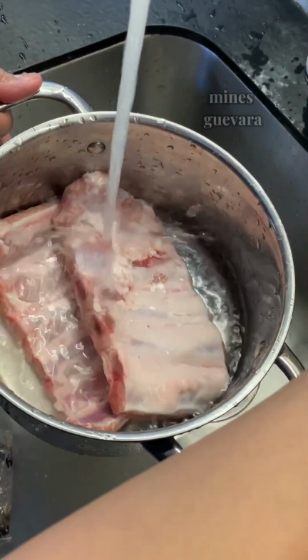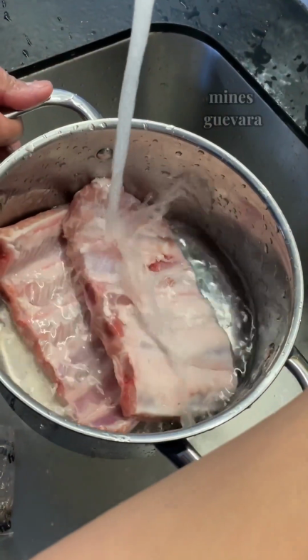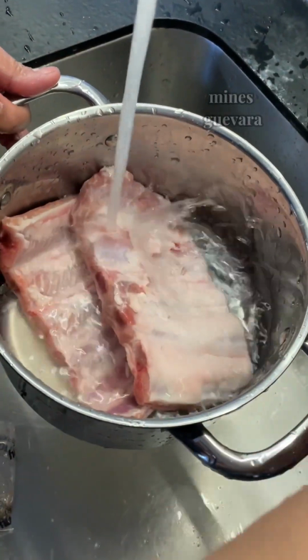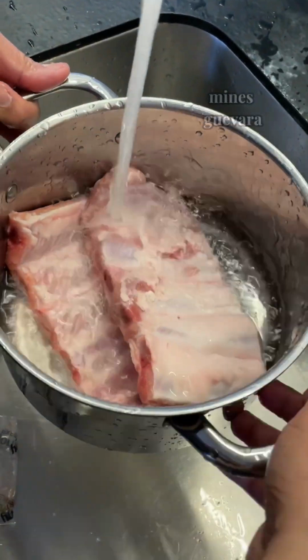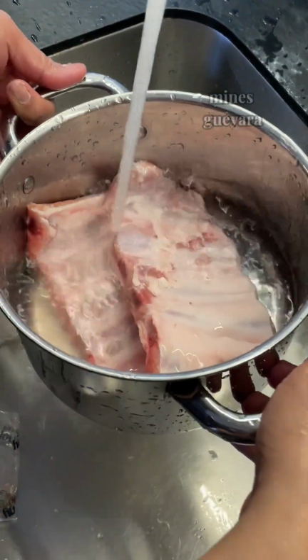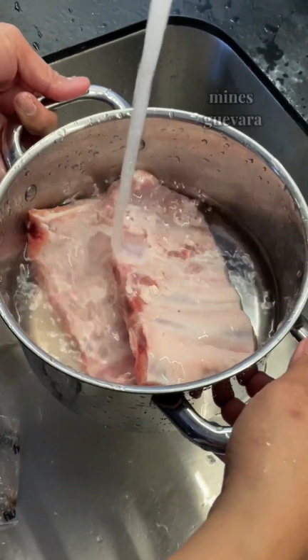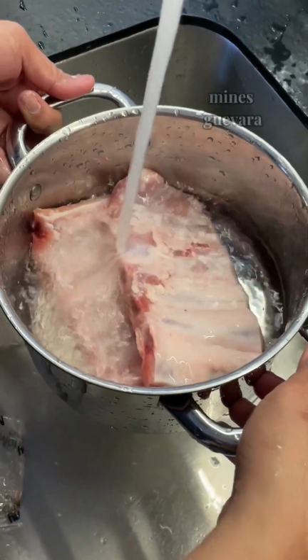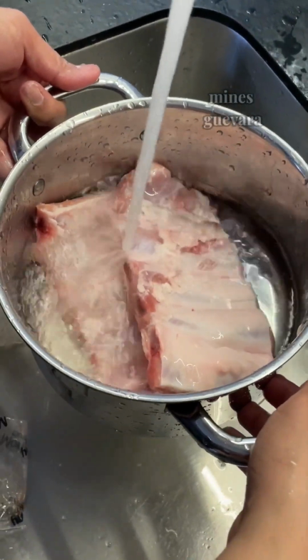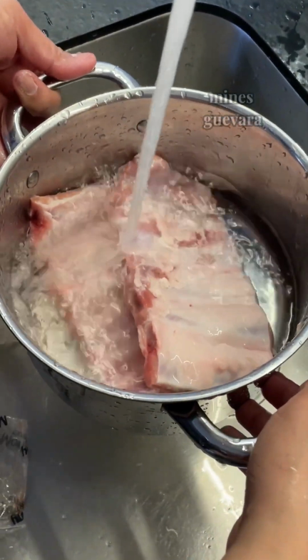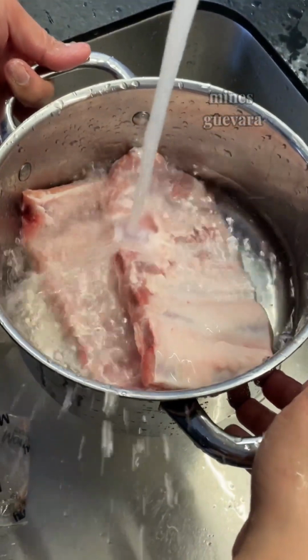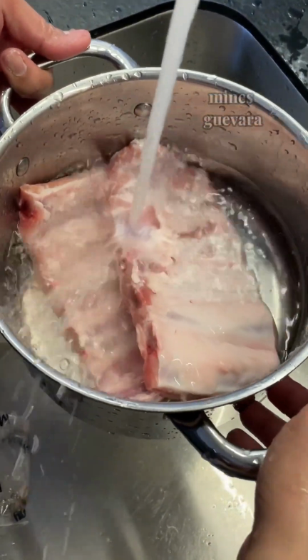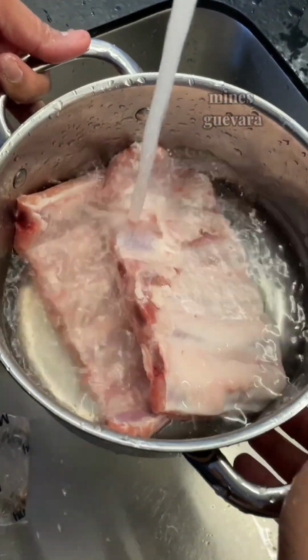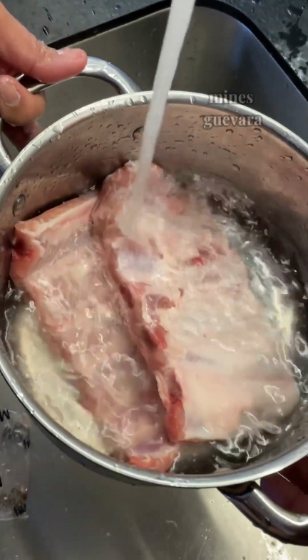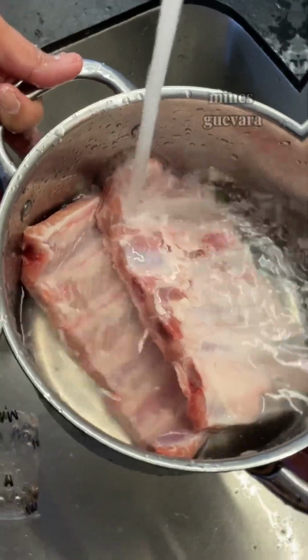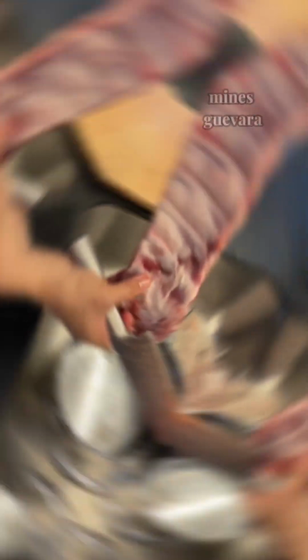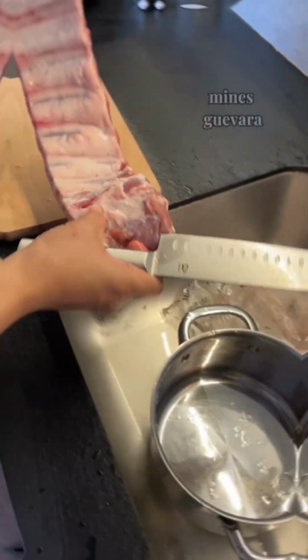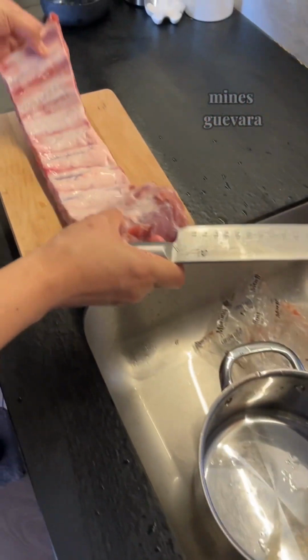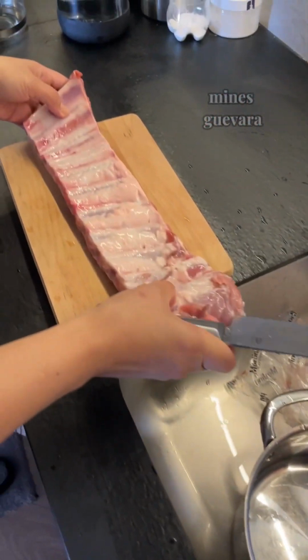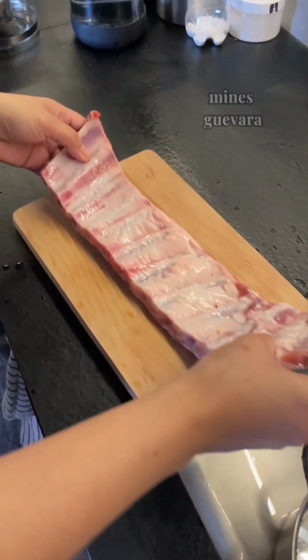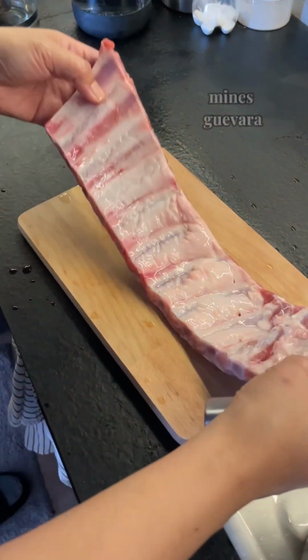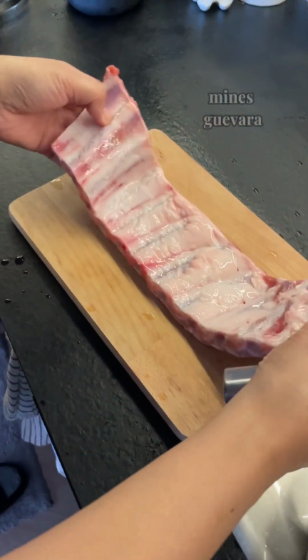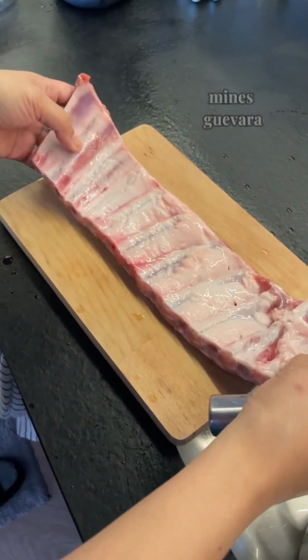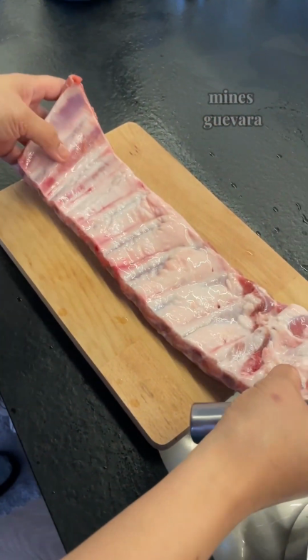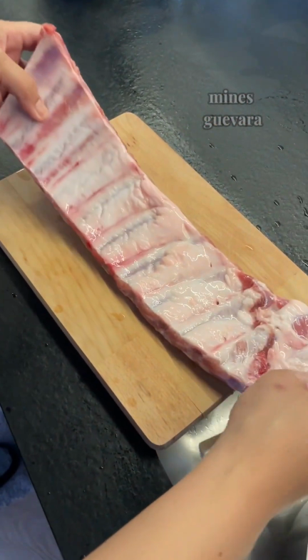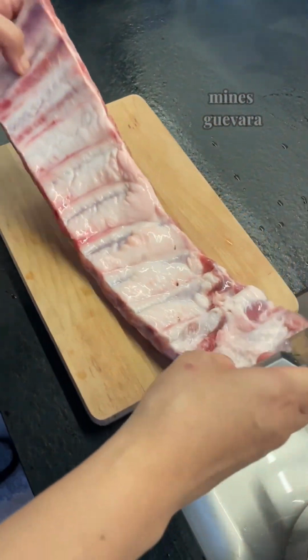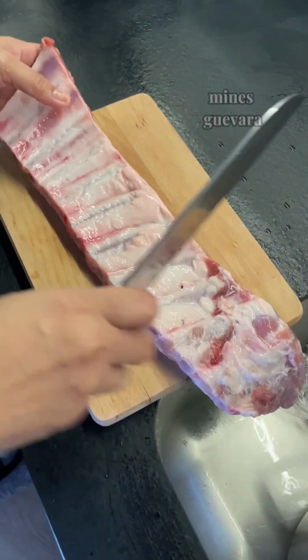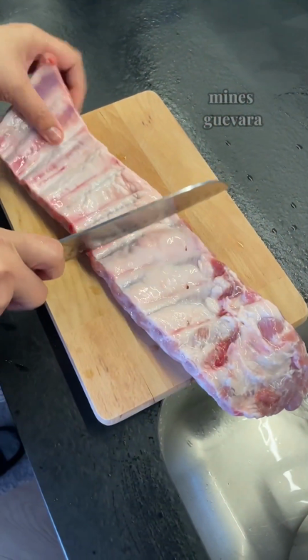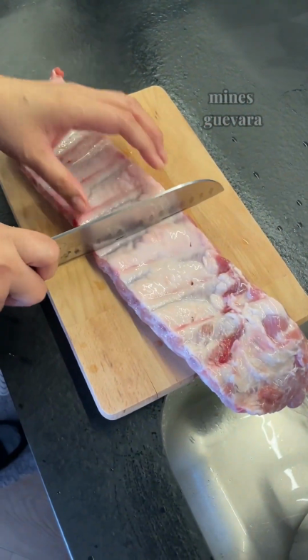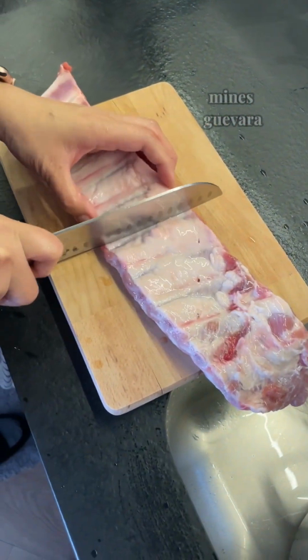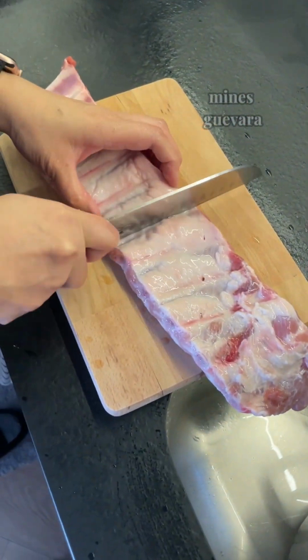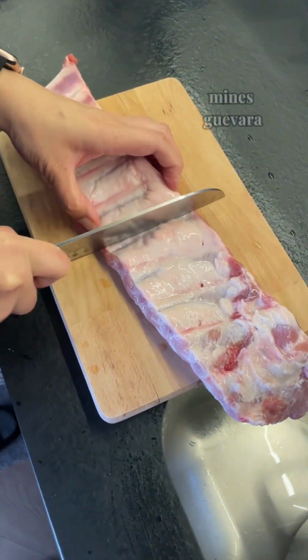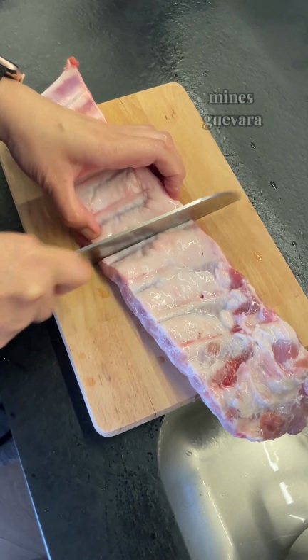Let's start by rinsing the ribs under the cold water. Pork ribs are so delicious and this might make vegetarians consider a life change.